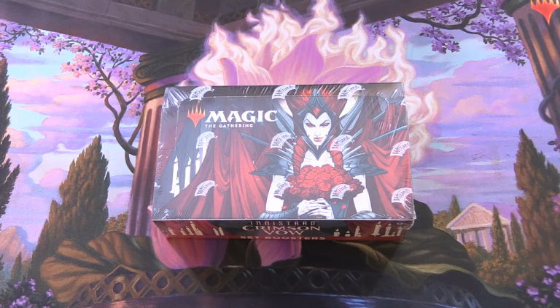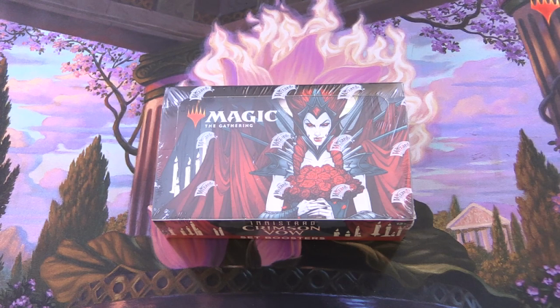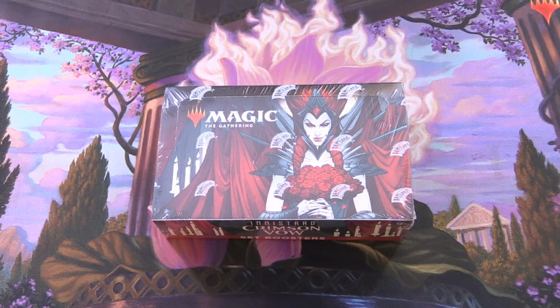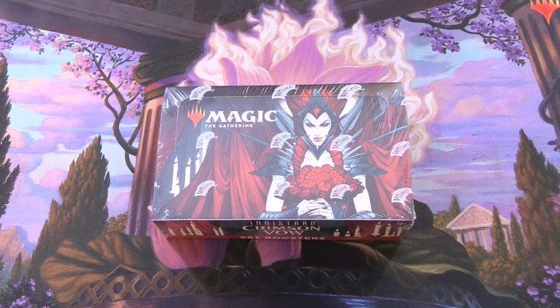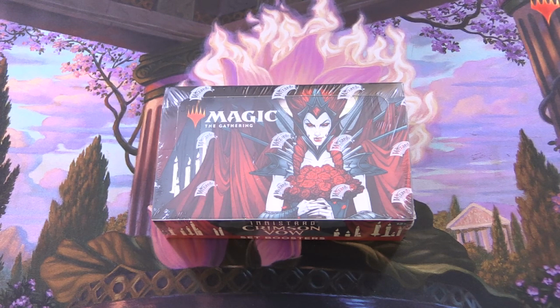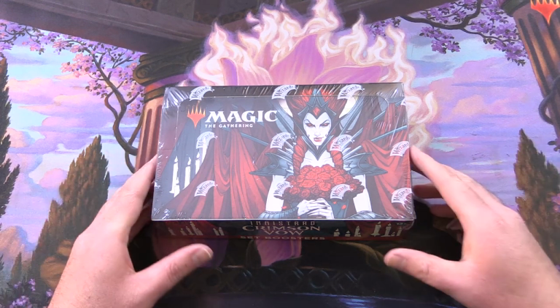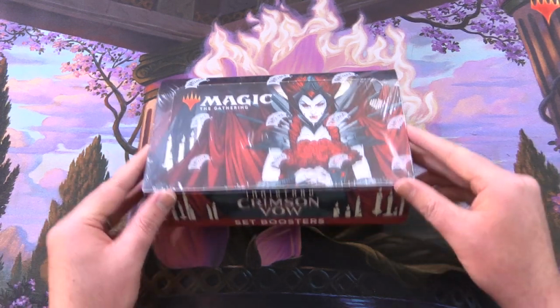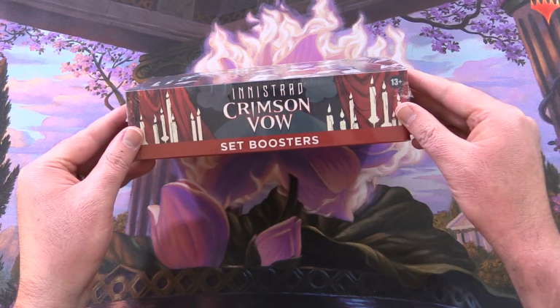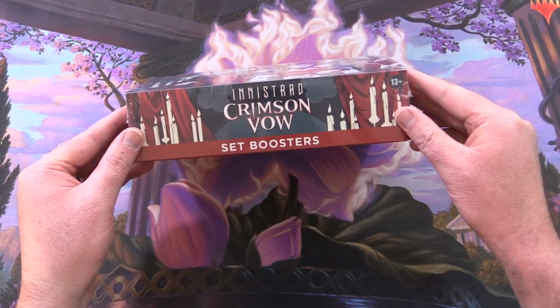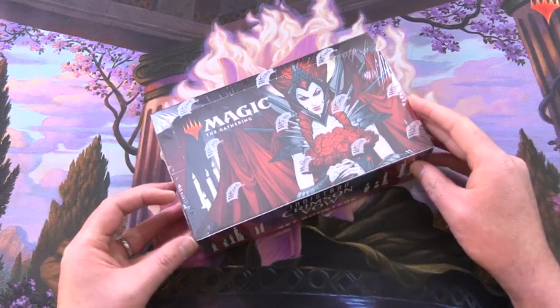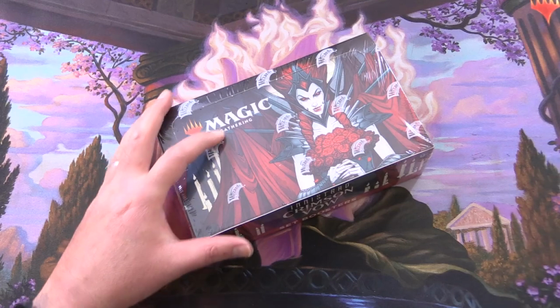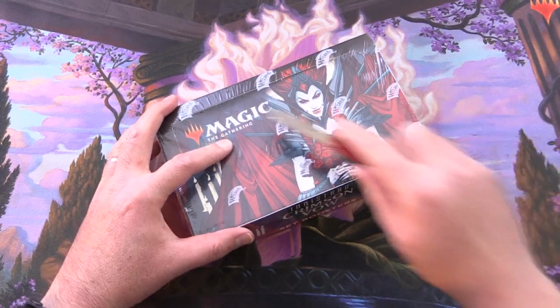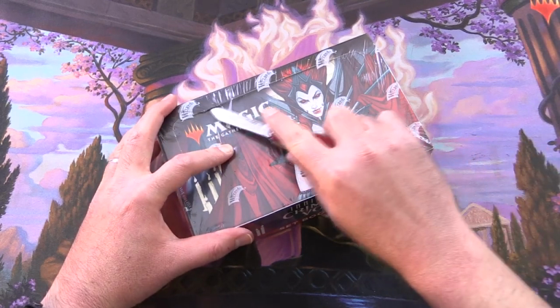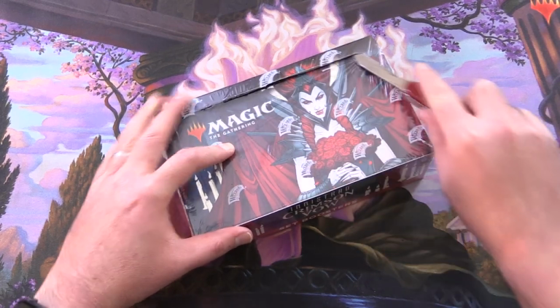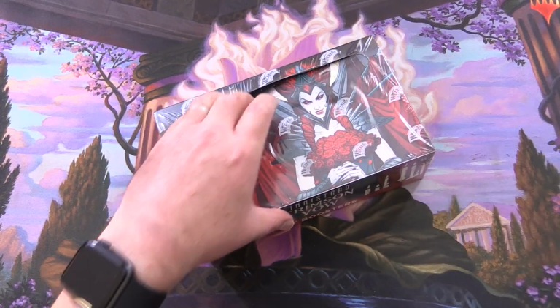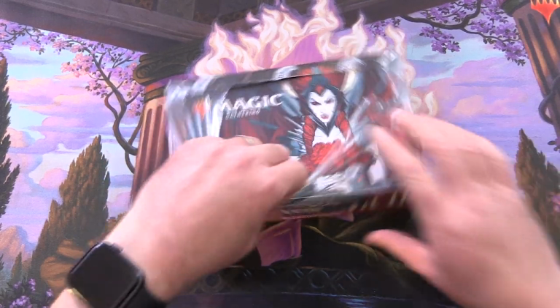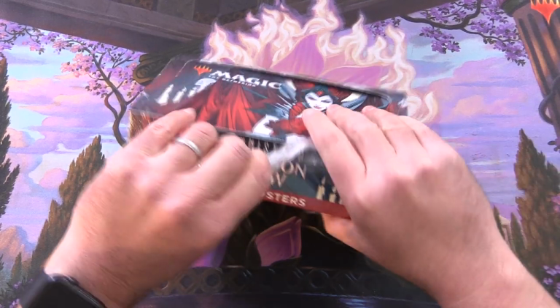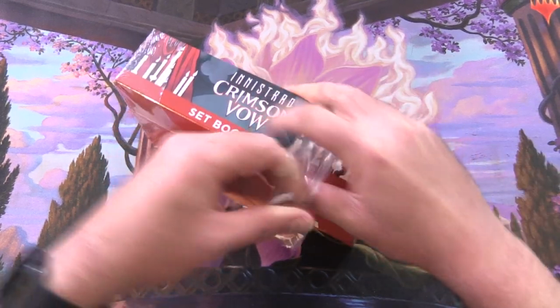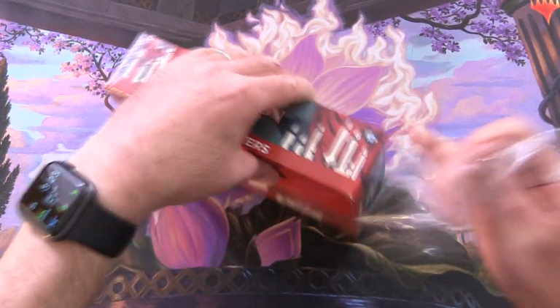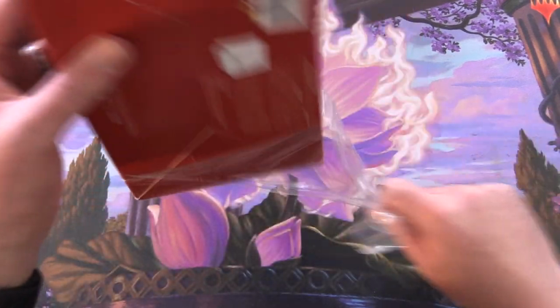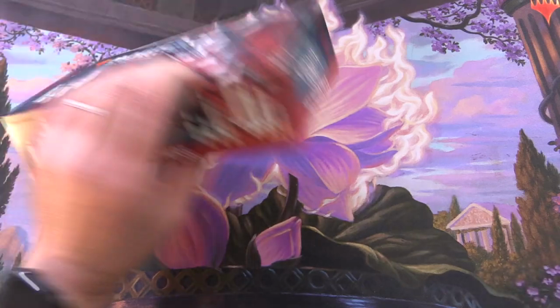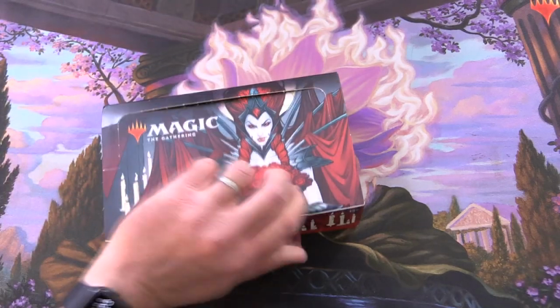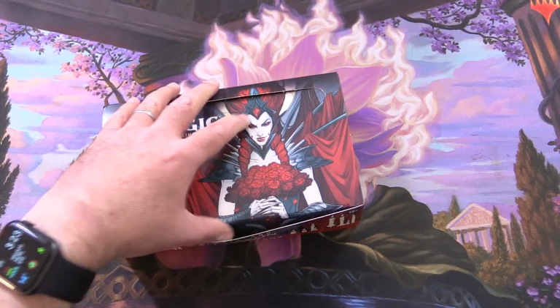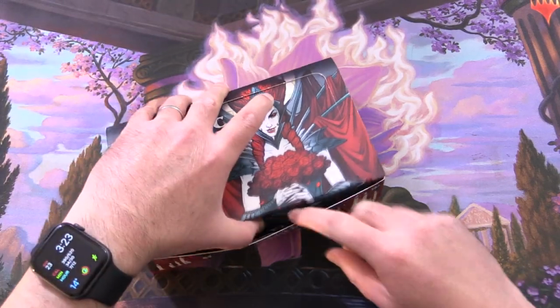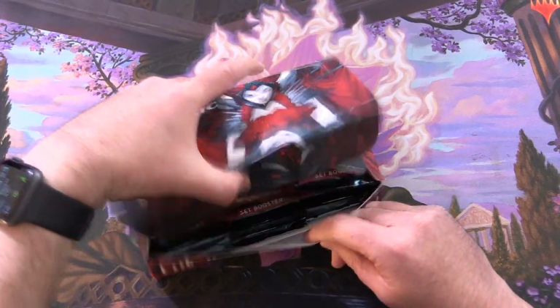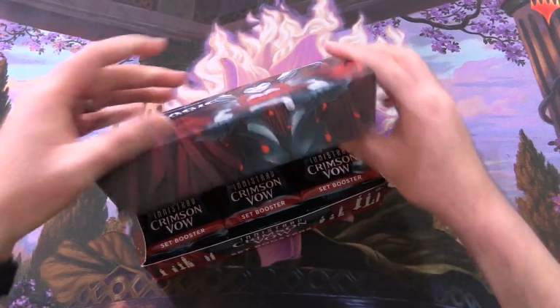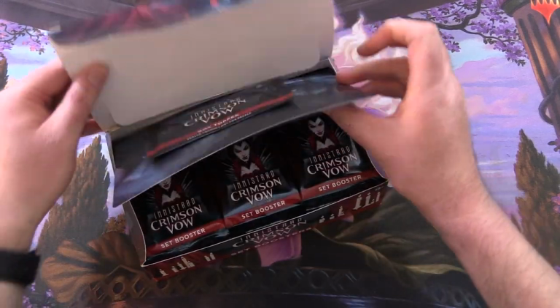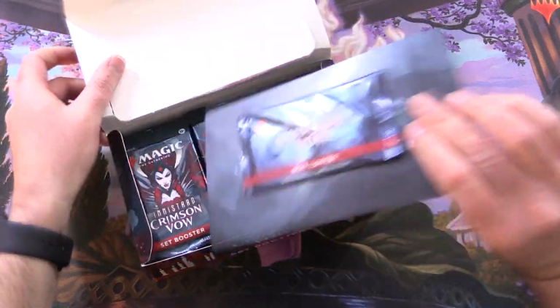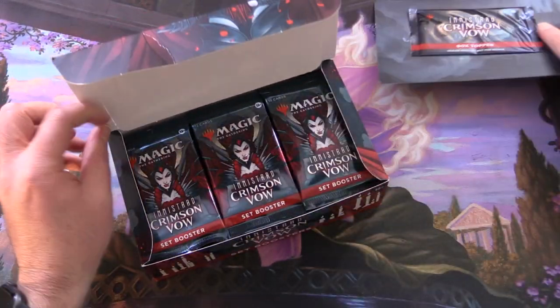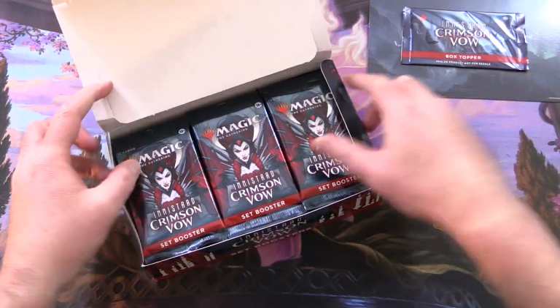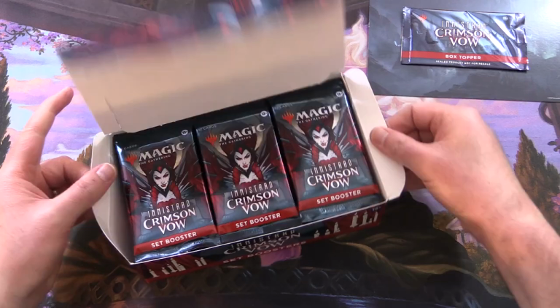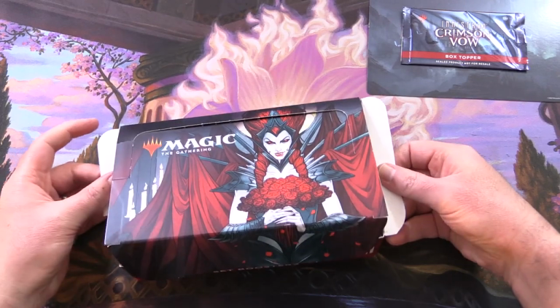Today on MTG Unpack, we're getting stuck into a brand new box of Innistrad Crimson Vow Set Boosters for Patrons. We will also be cracking open the box stopper here, so we'll set that aside for later.